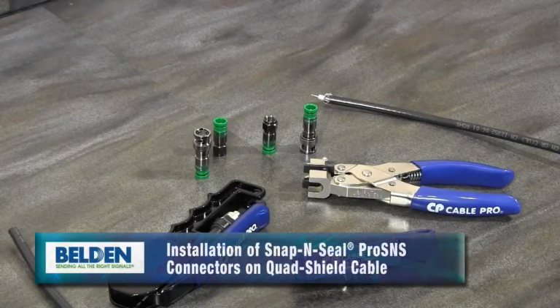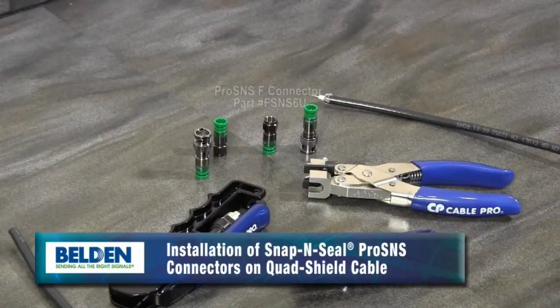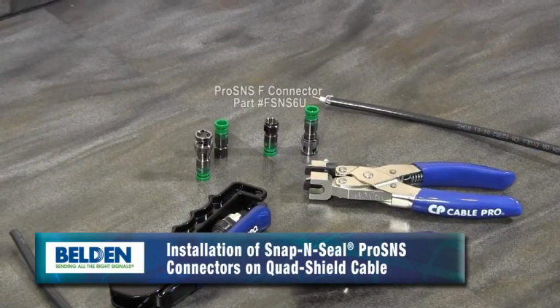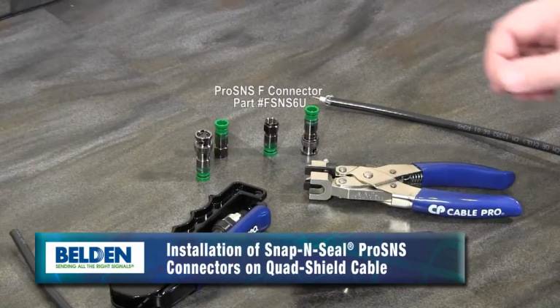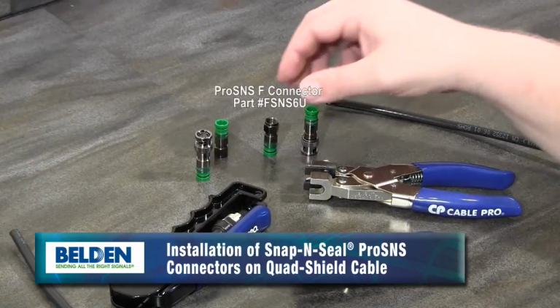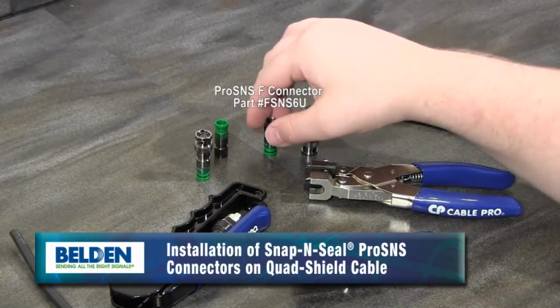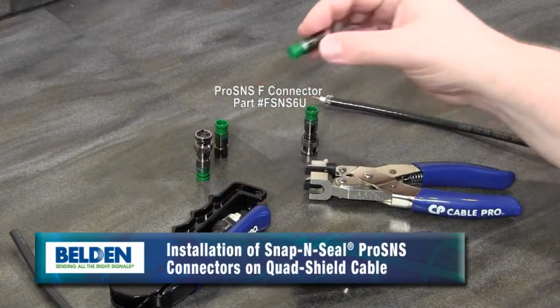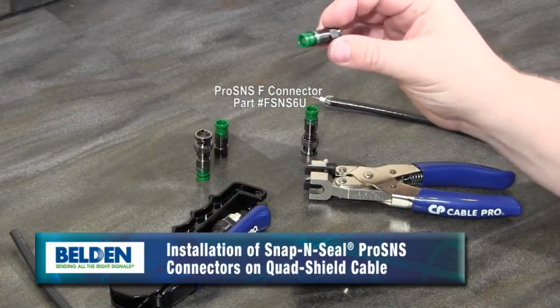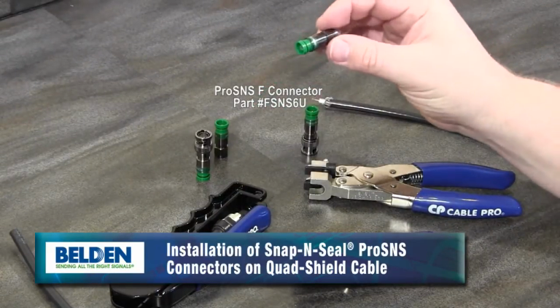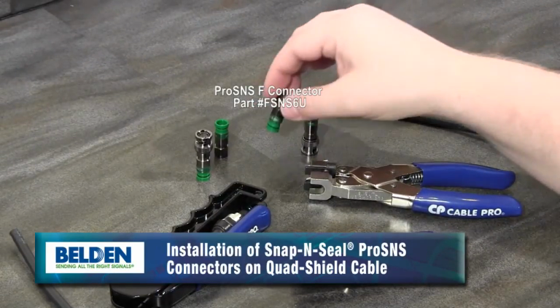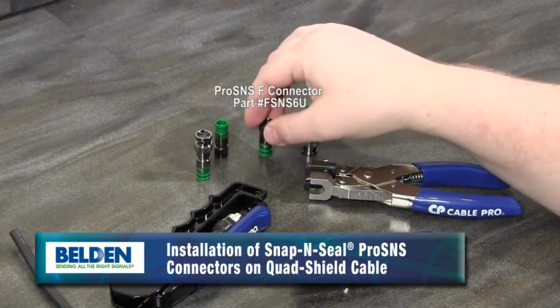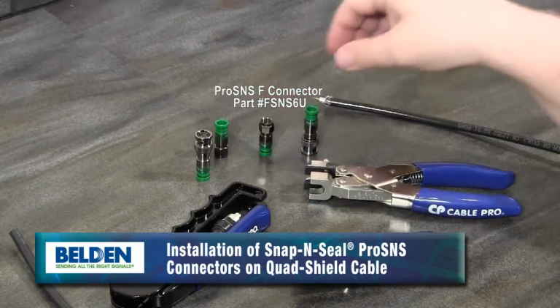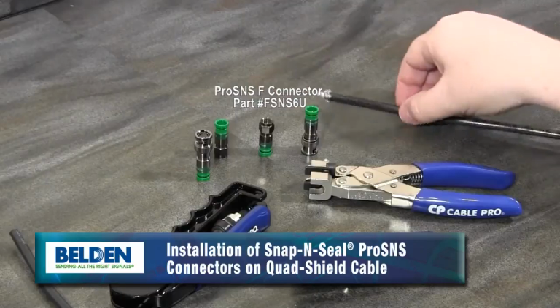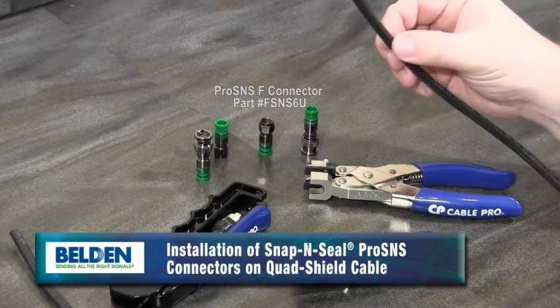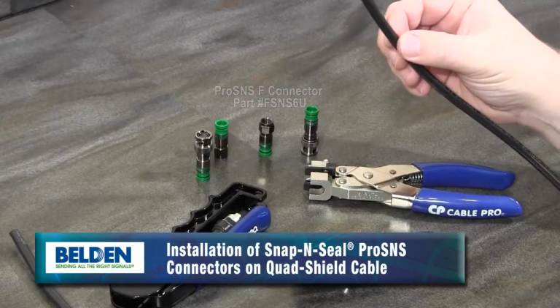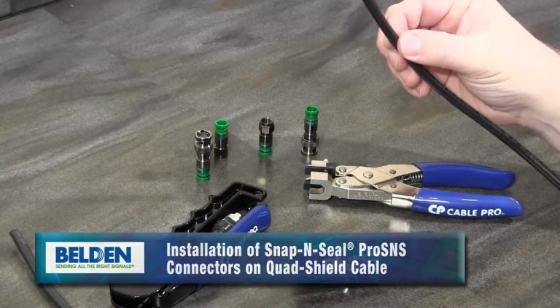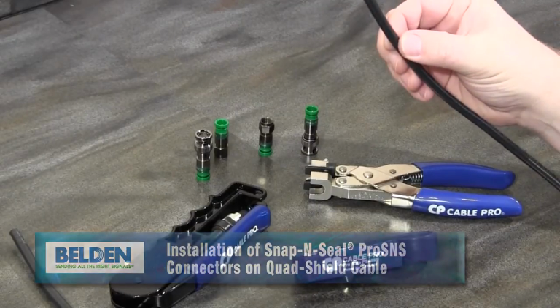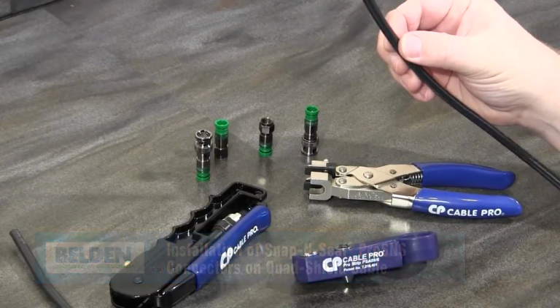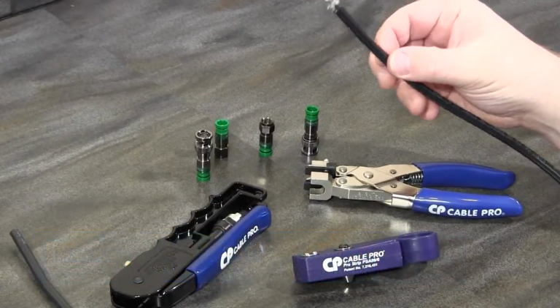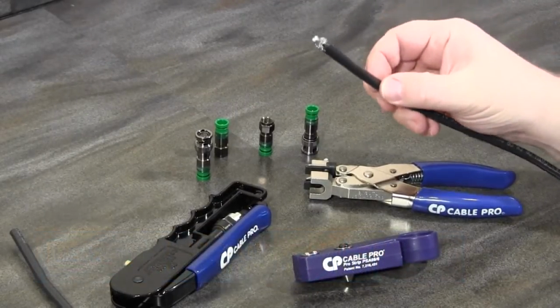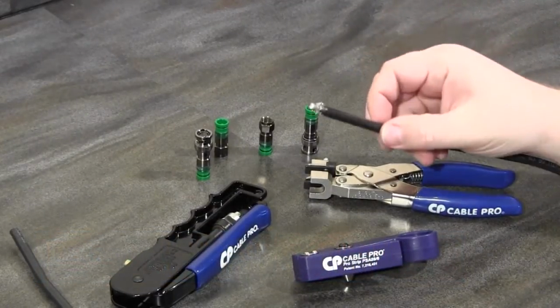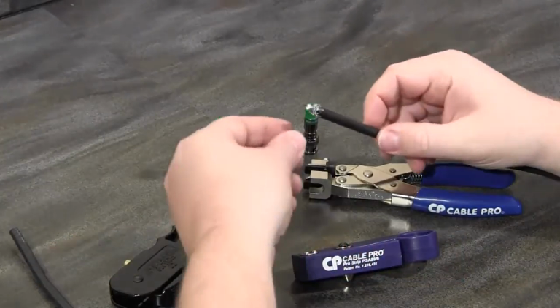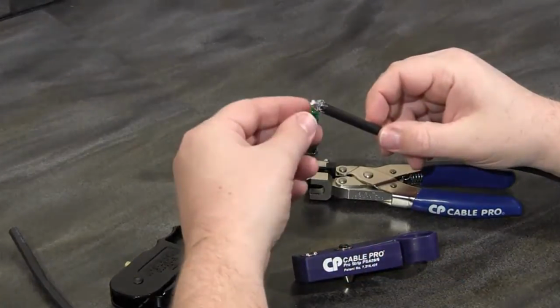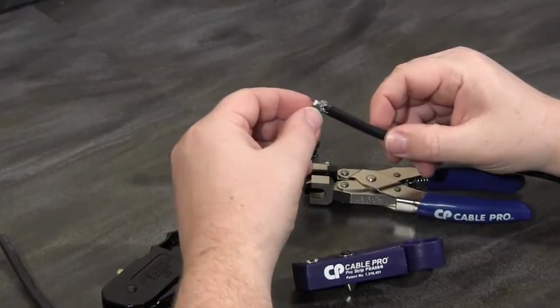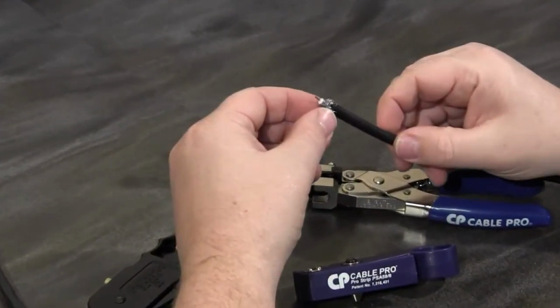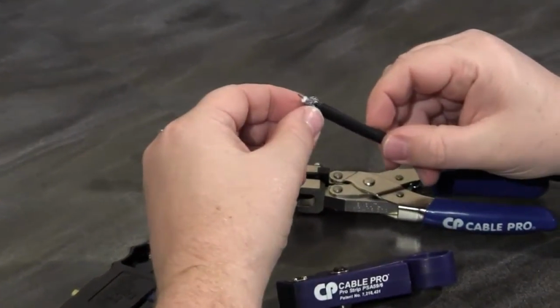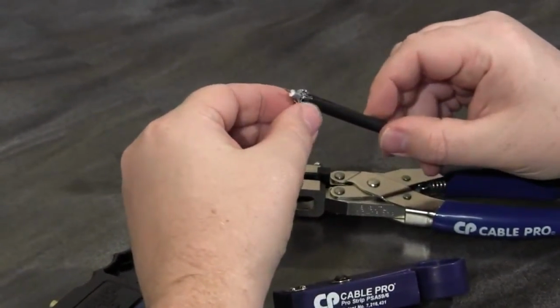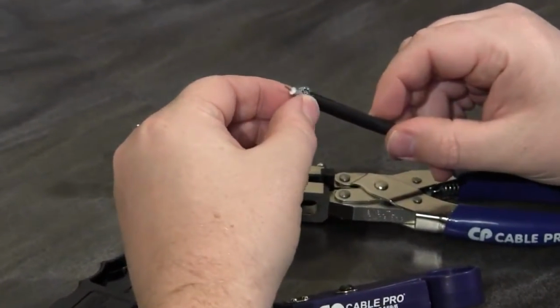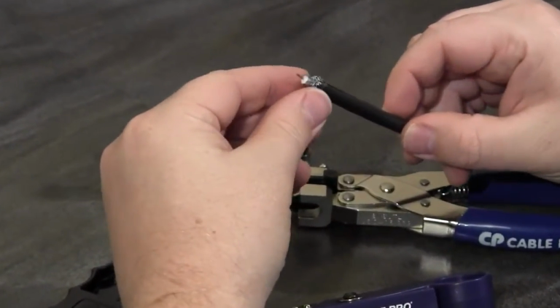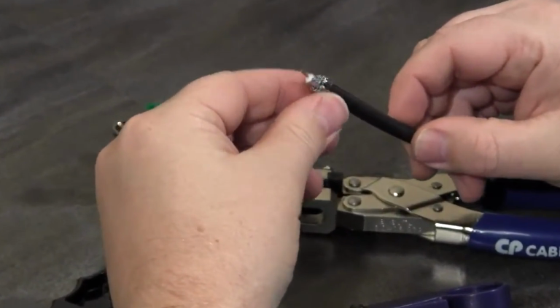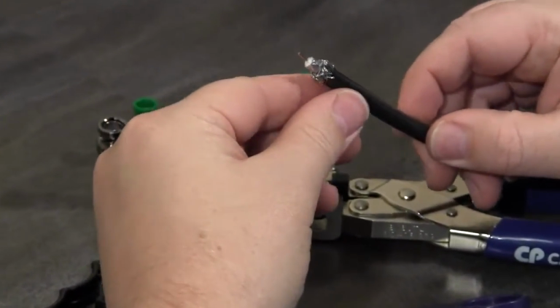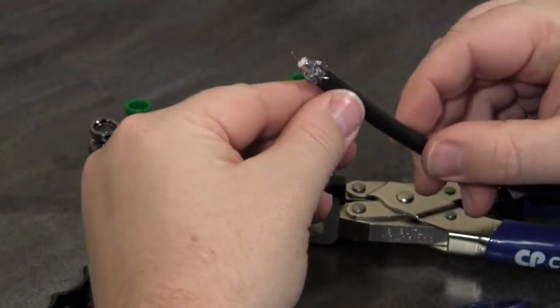In this video, I'll show you how you can use Snap'n Seal's new Pro S&S connectors to terminate quad shield cable. Quad shield can be difficult to work with and terminate due to the multiple layers of braid and the foil that separates them.